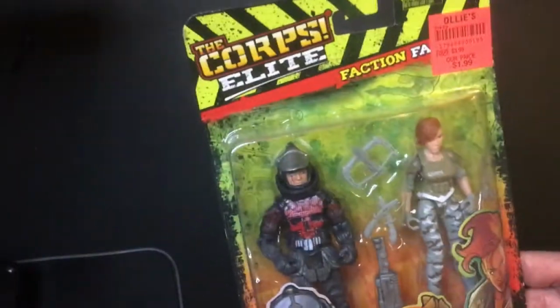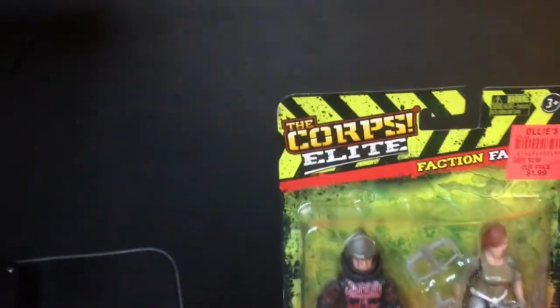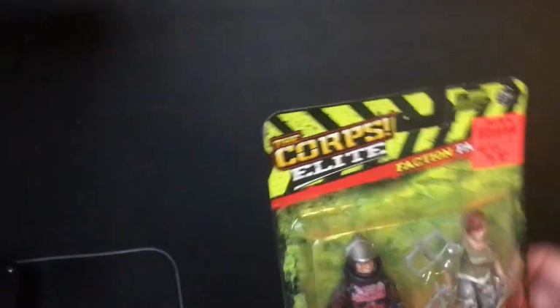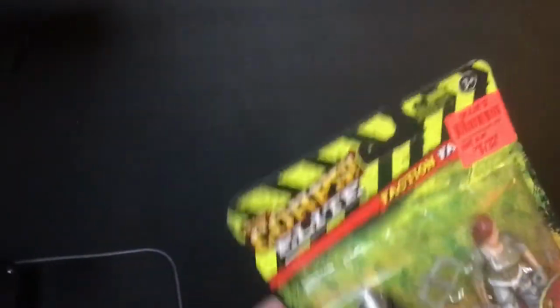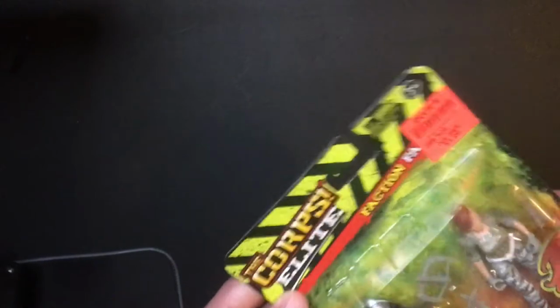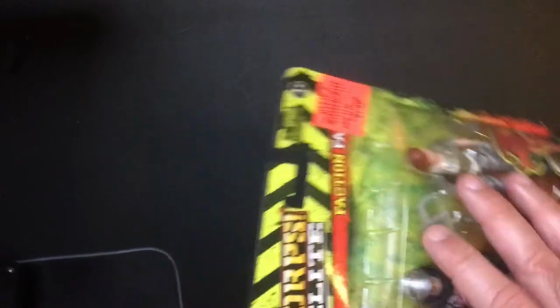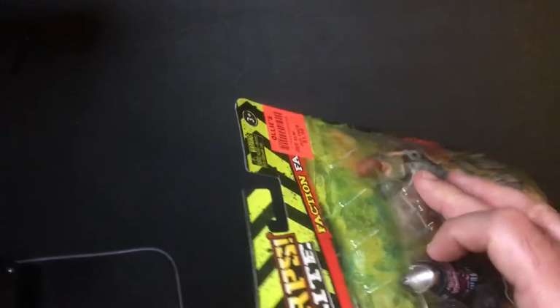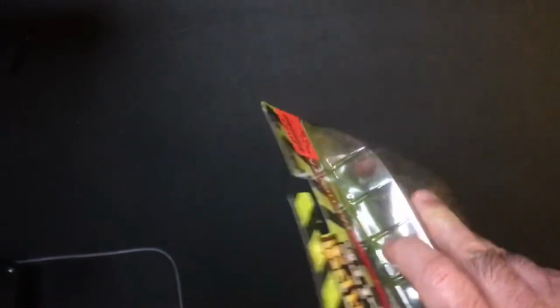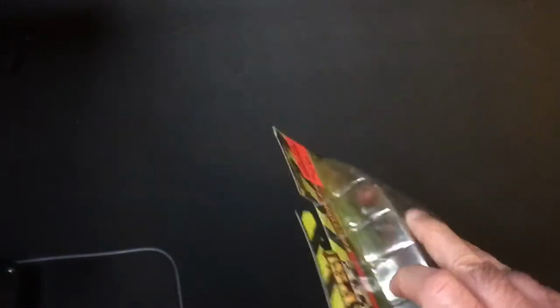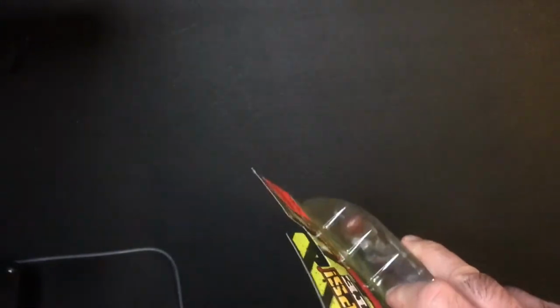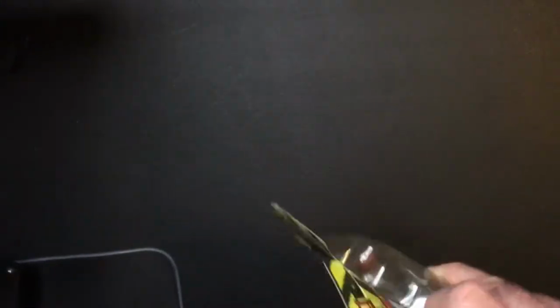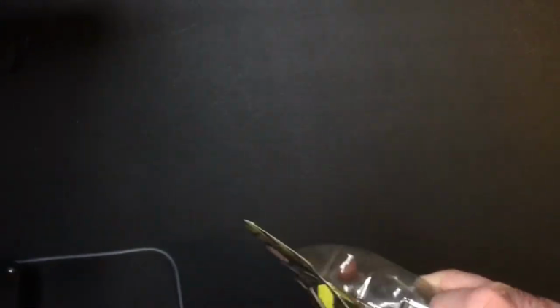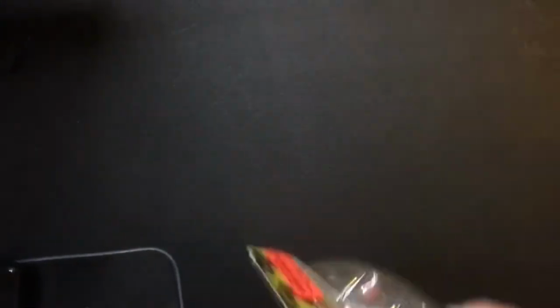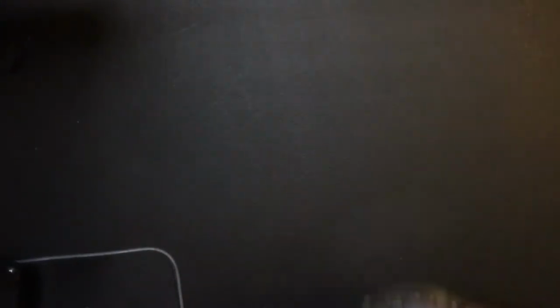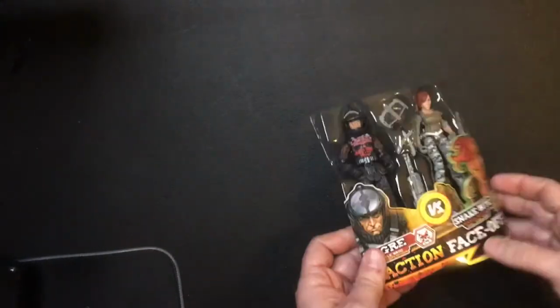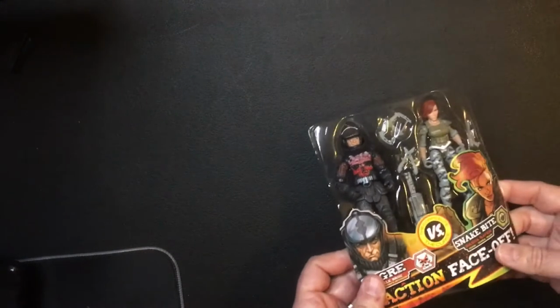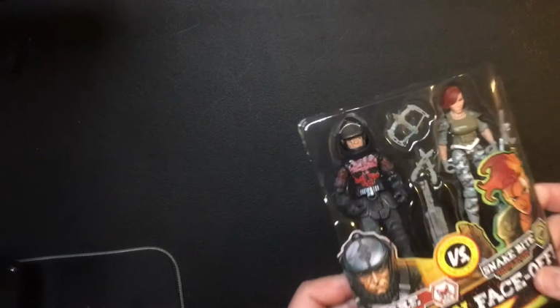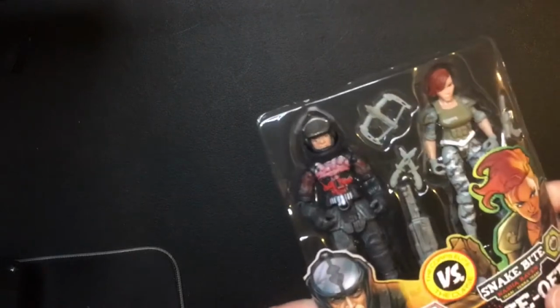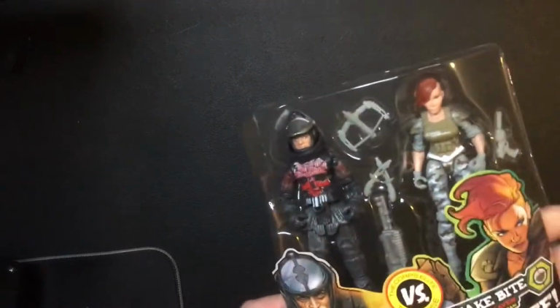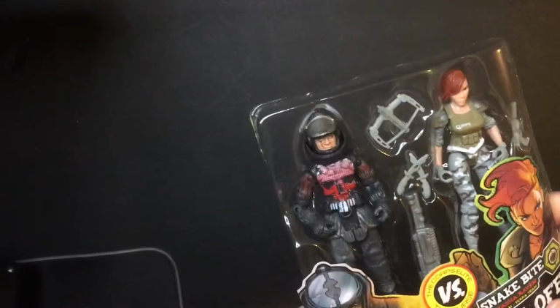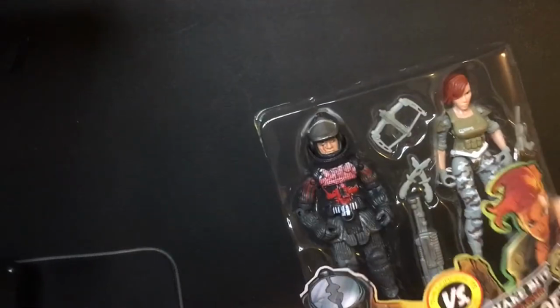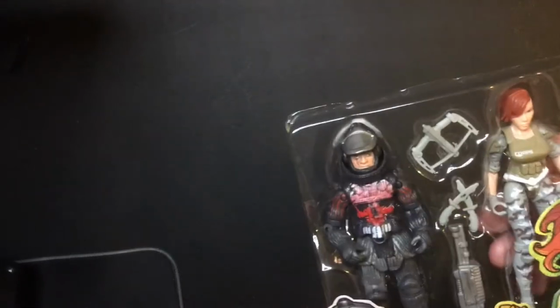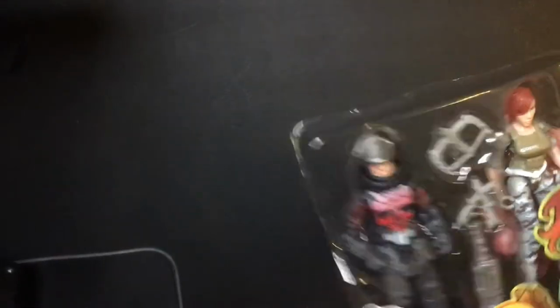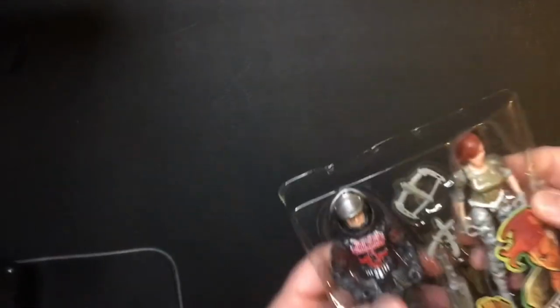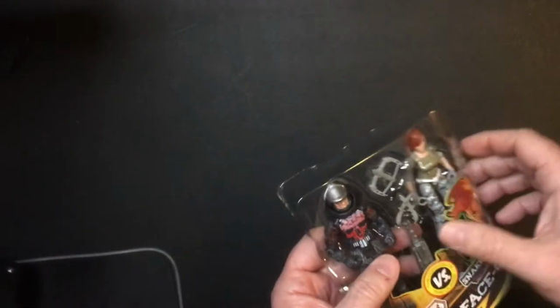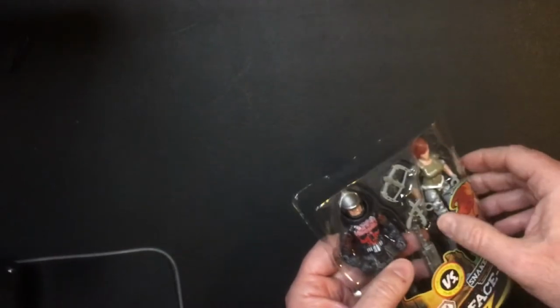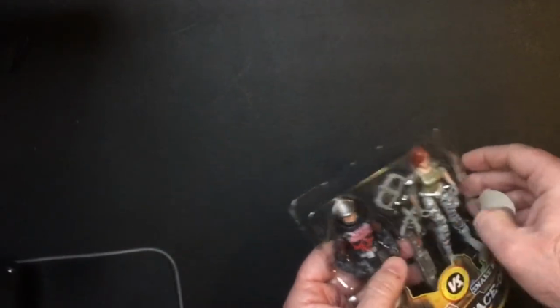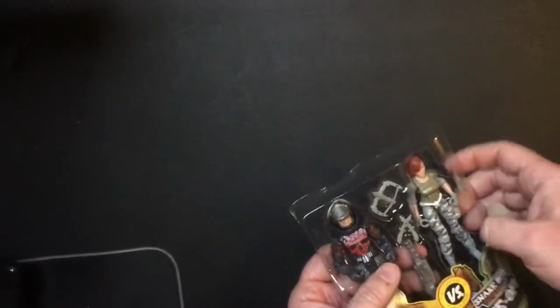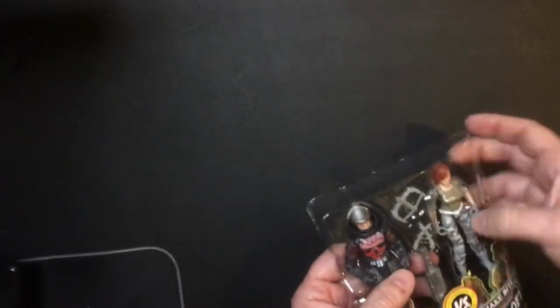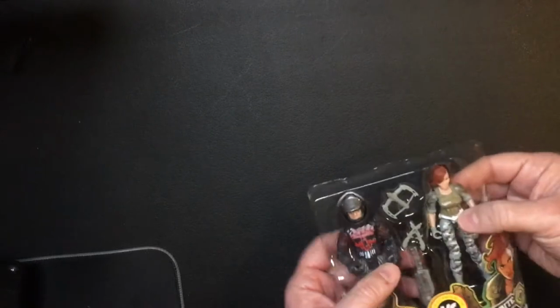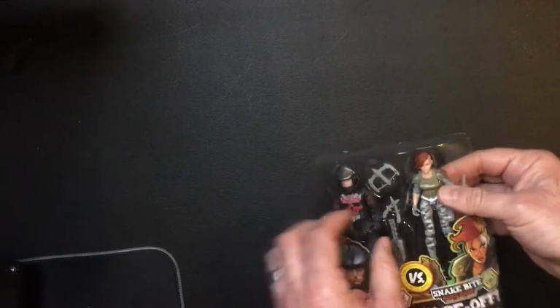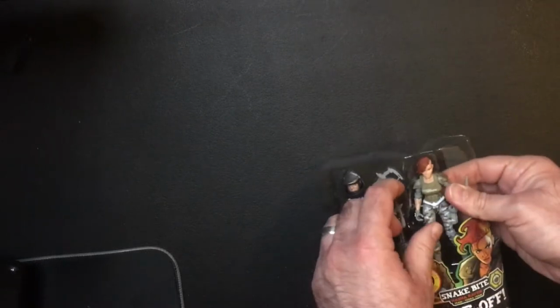Let's pop it open. Okay, in this series I have Ogre versus Snake Bite. Ogre on the left, Snake Bite here to the right.